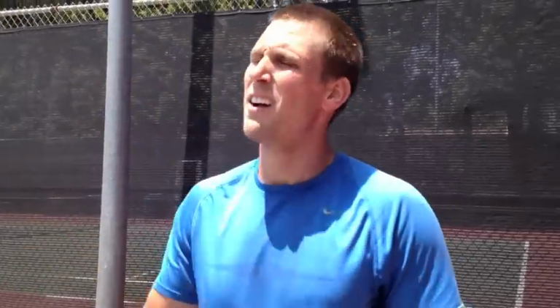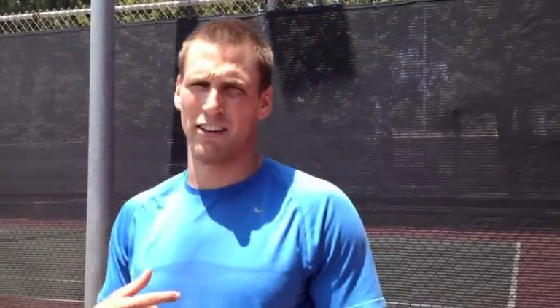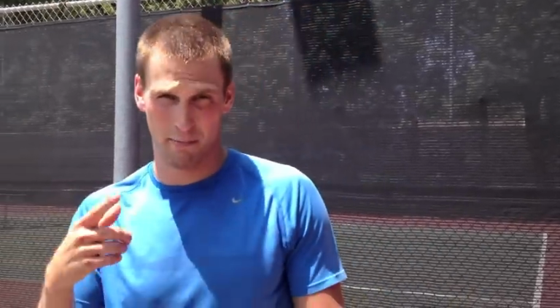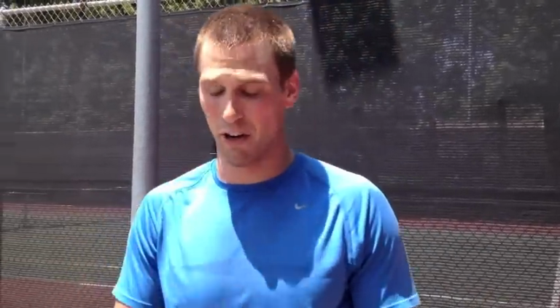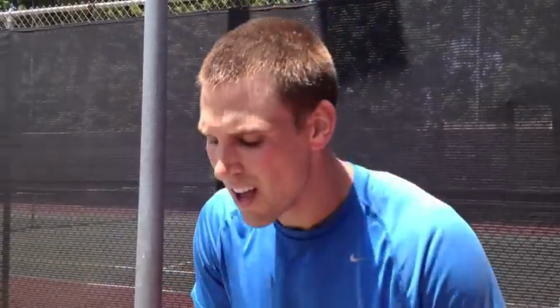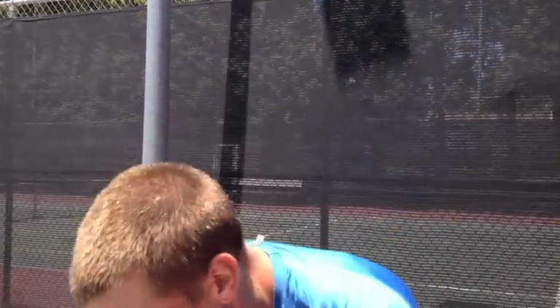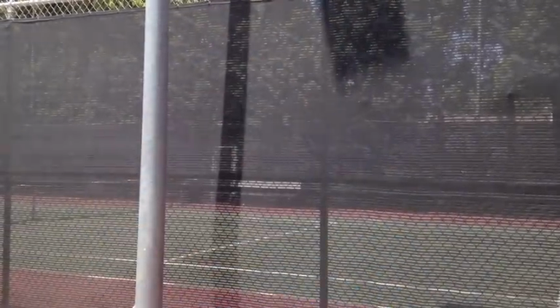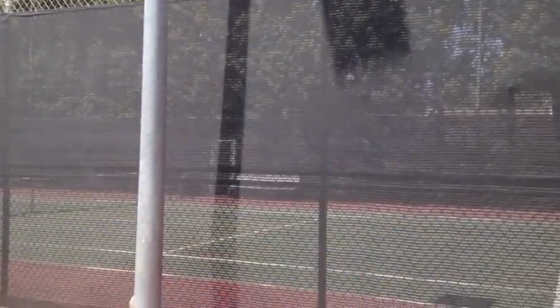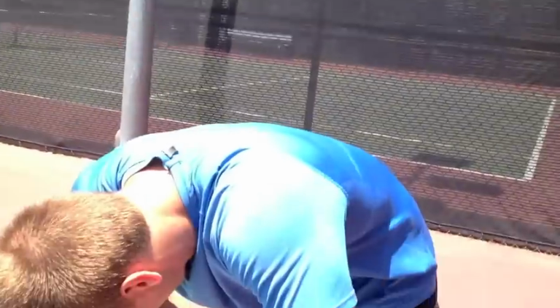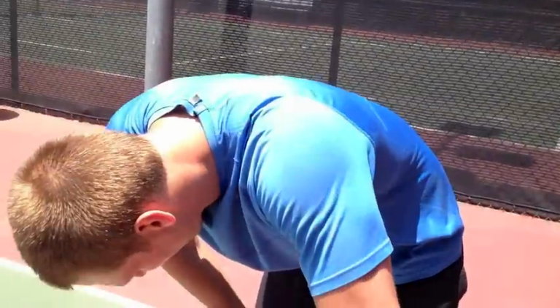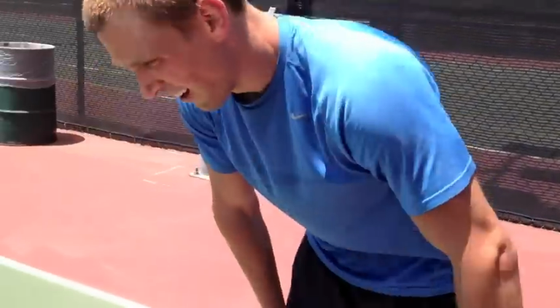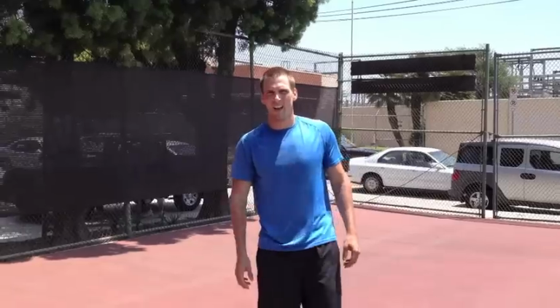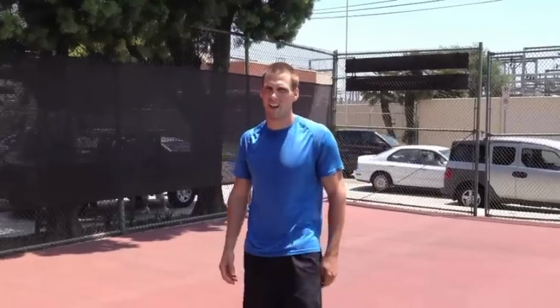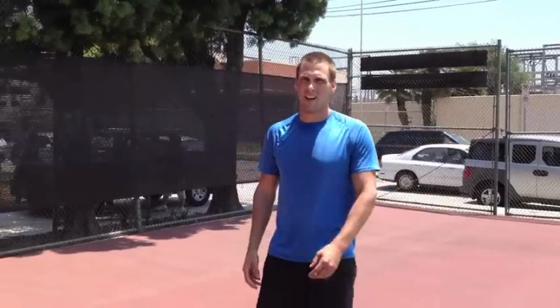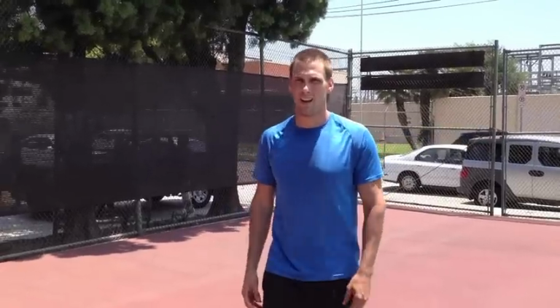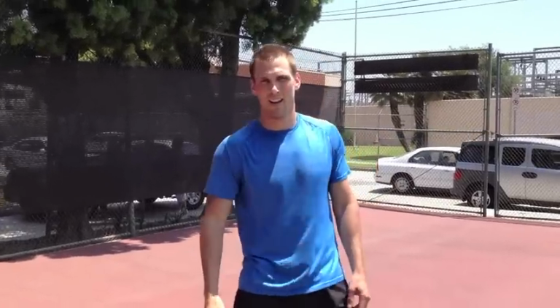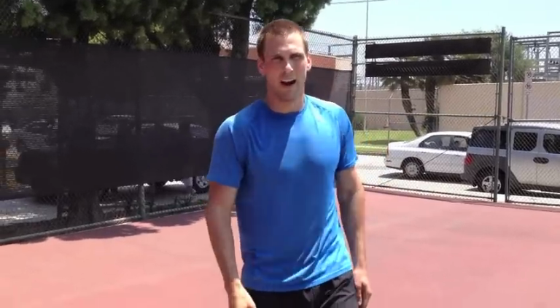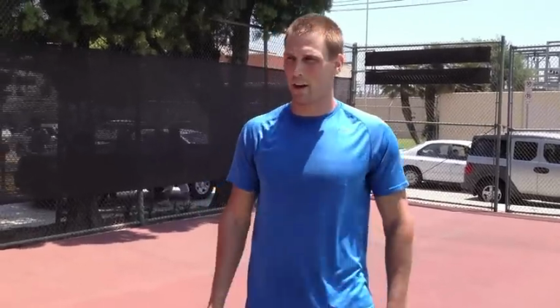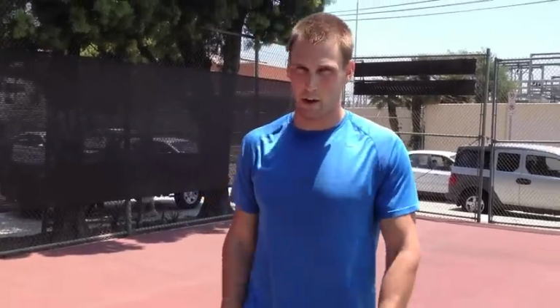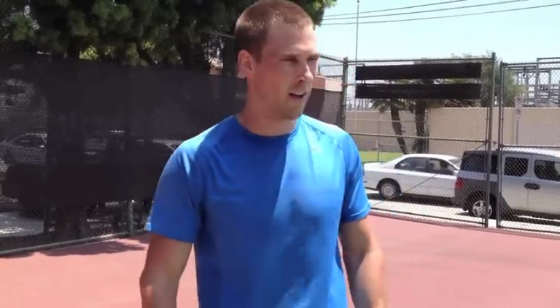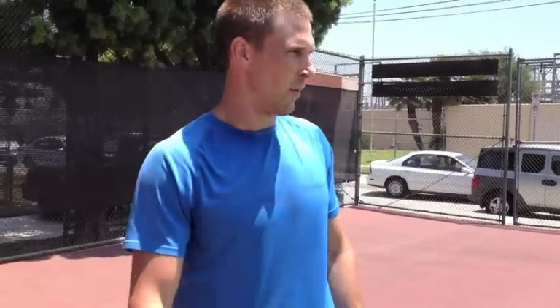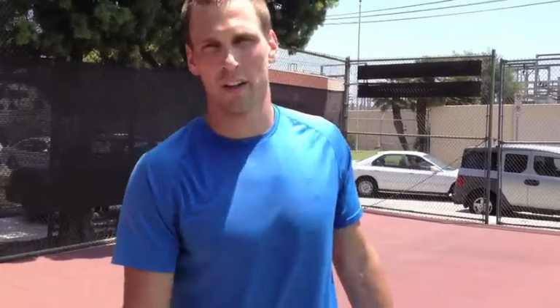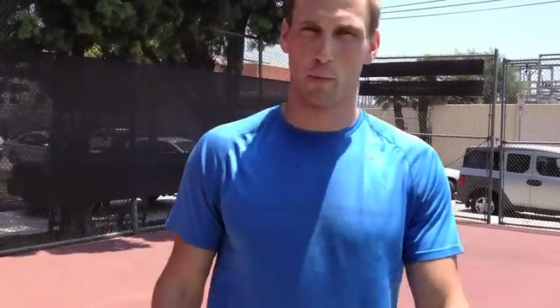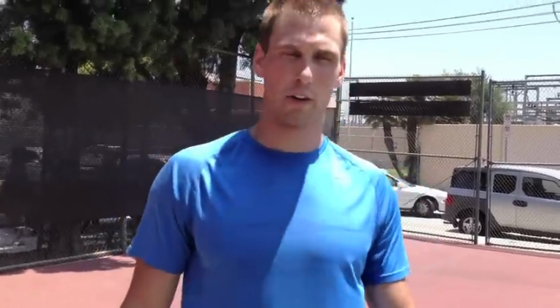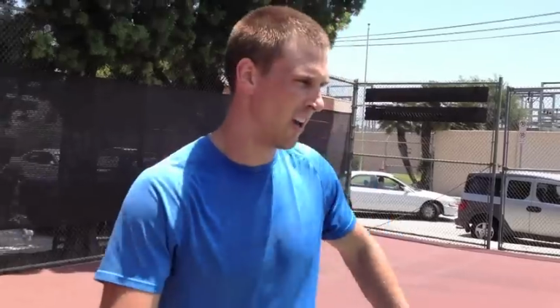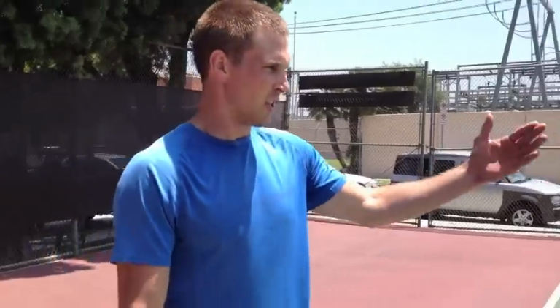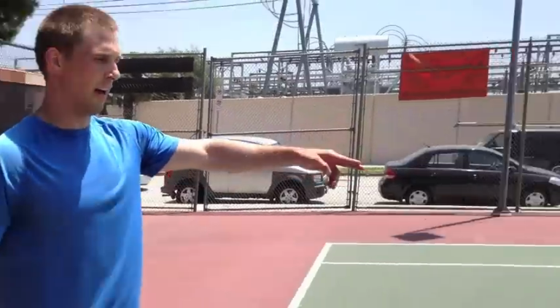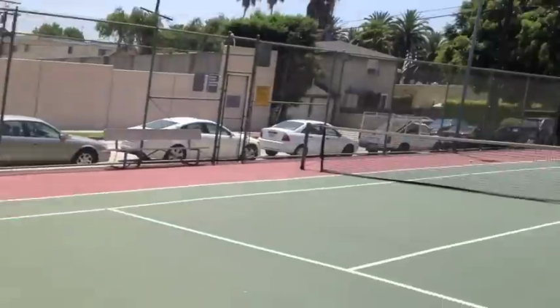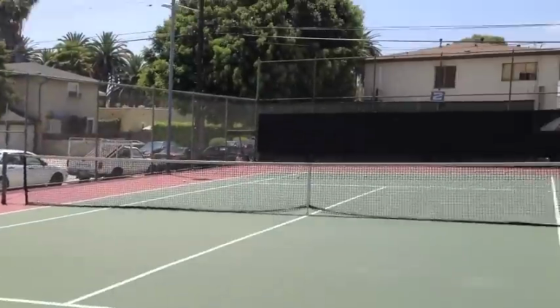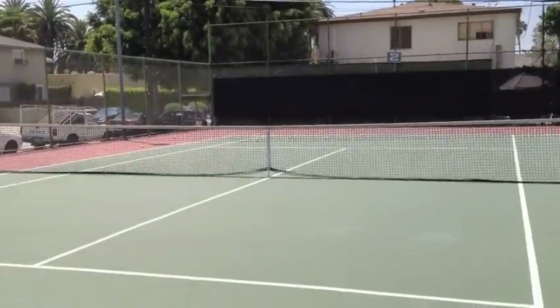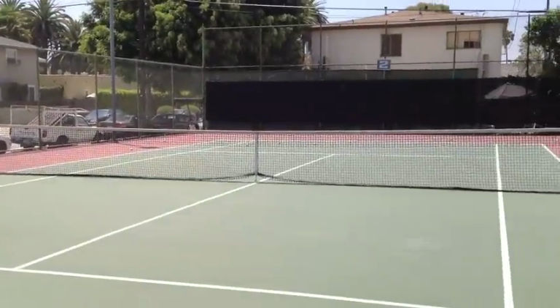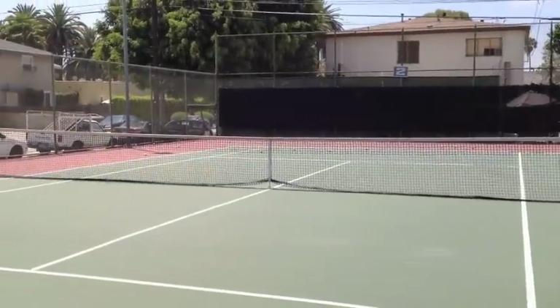My turn for my drill now. All right, we're going to go ahead and do what we're calling today the super spider drill. Sprinting up to the service line.